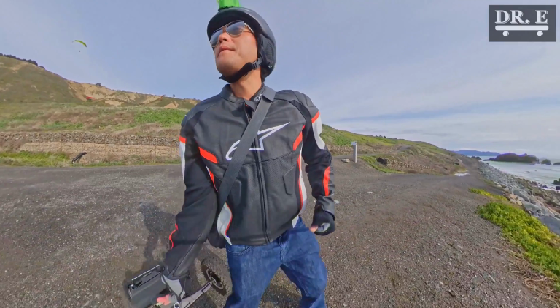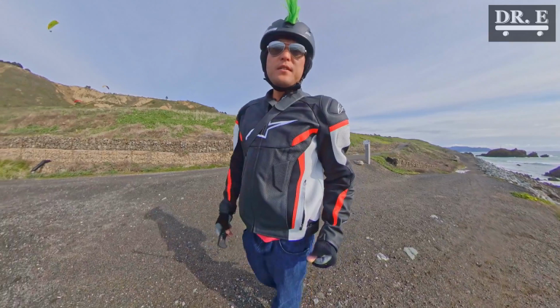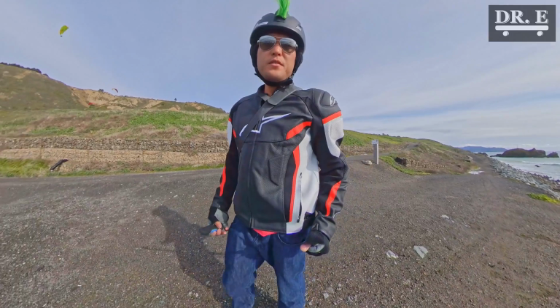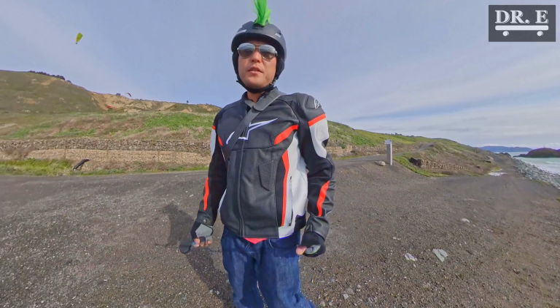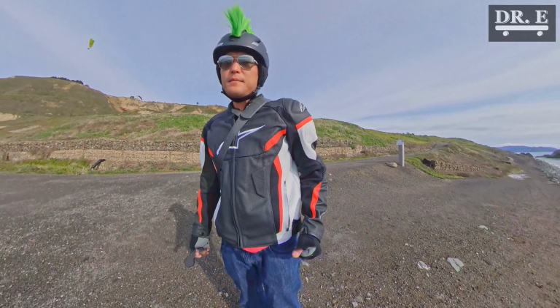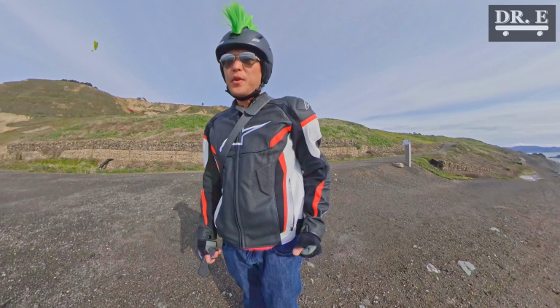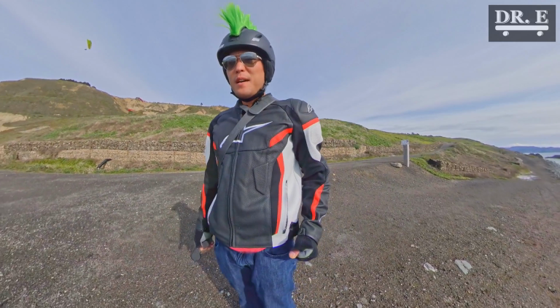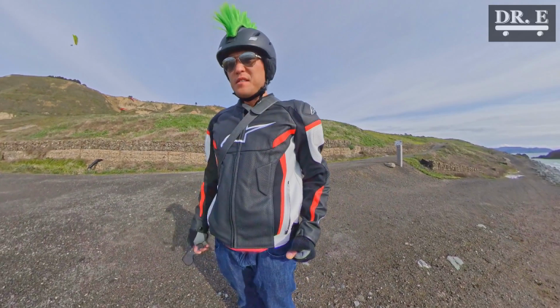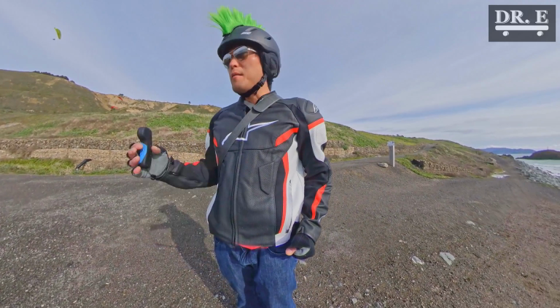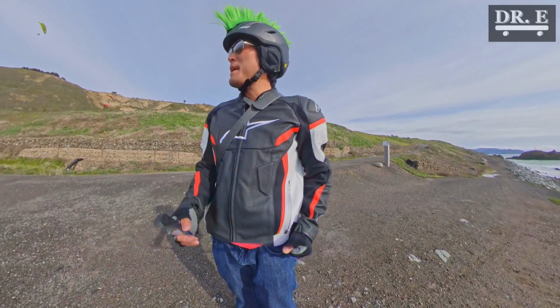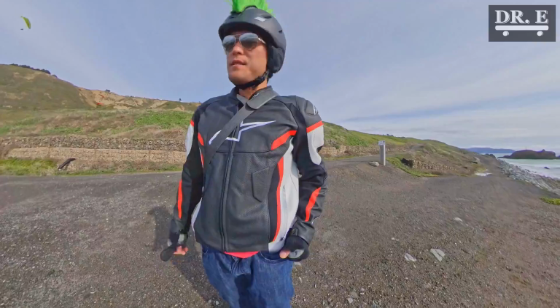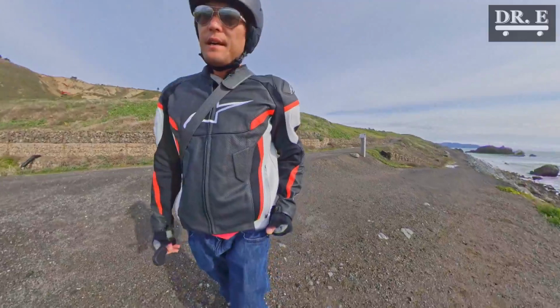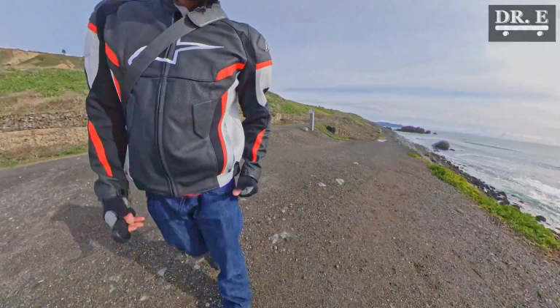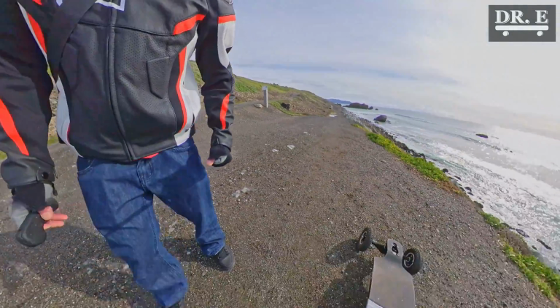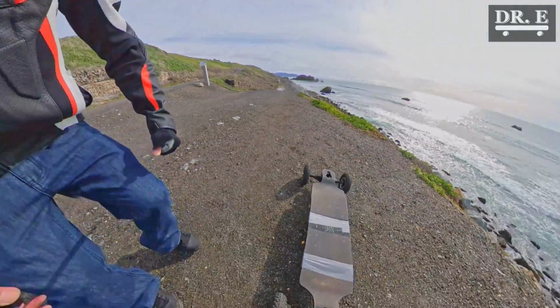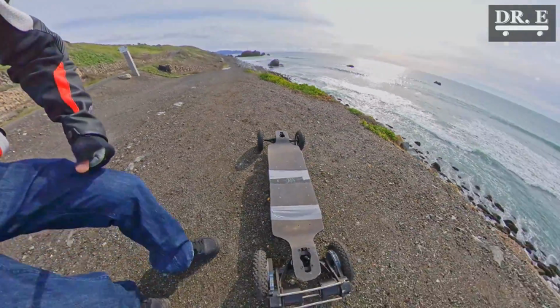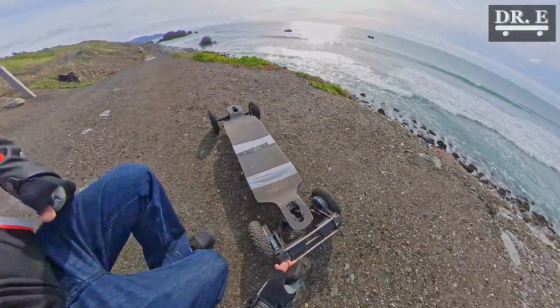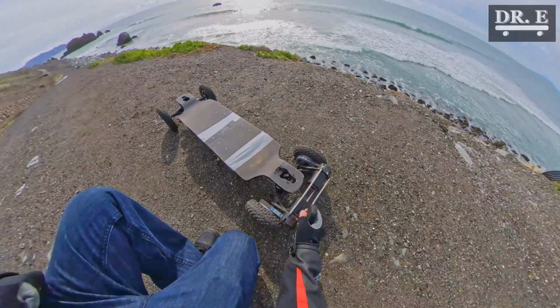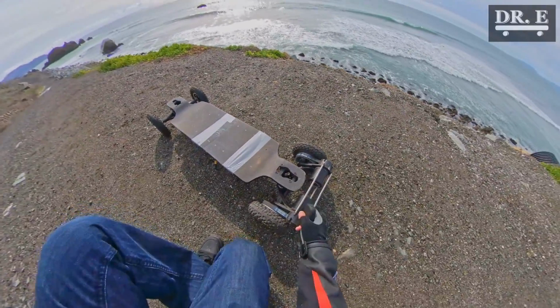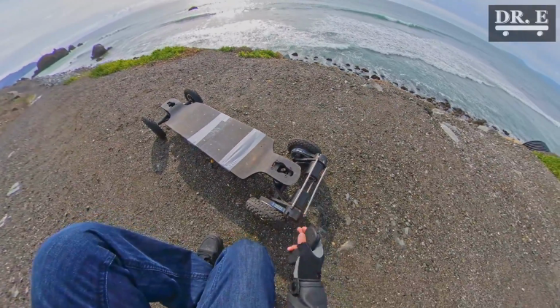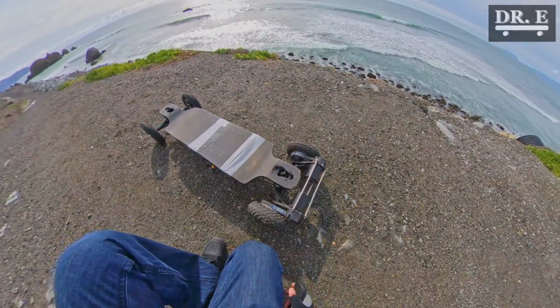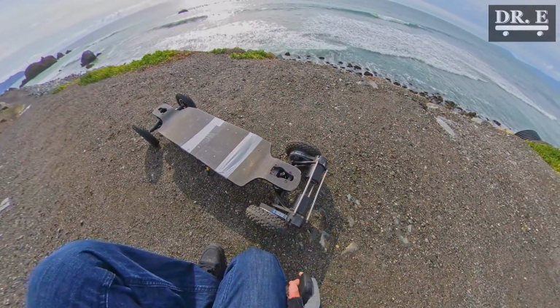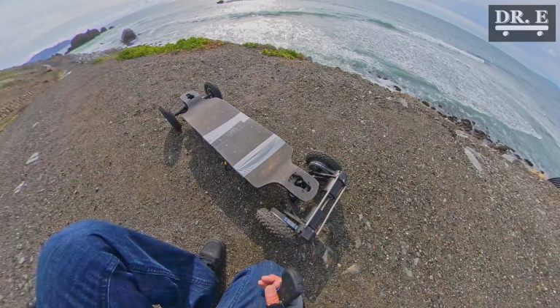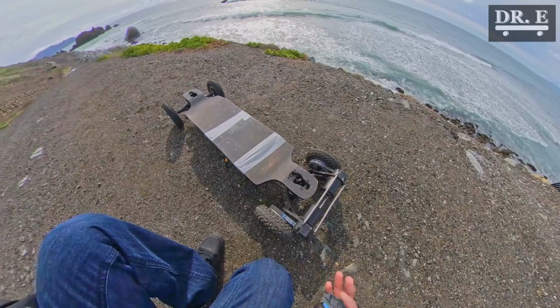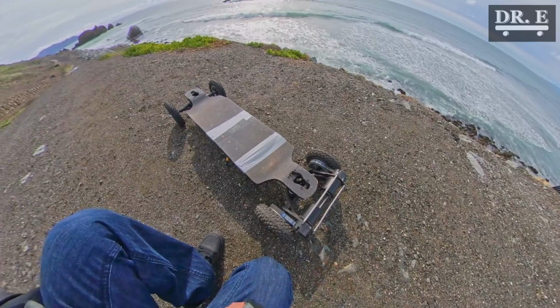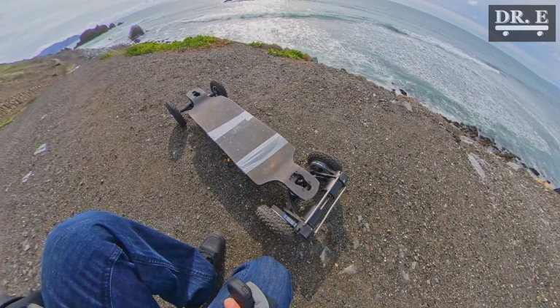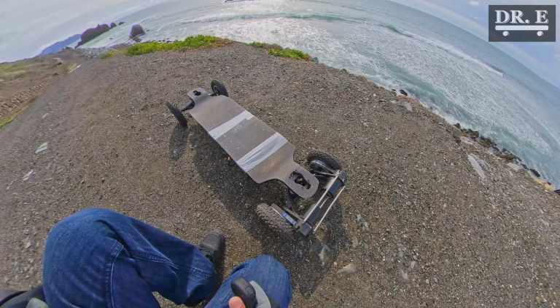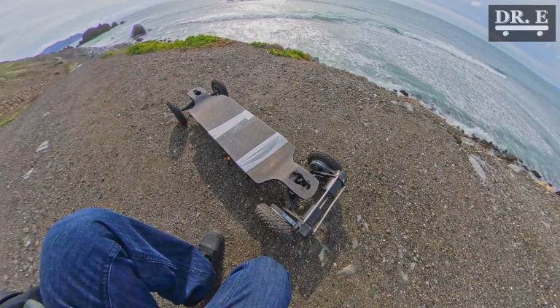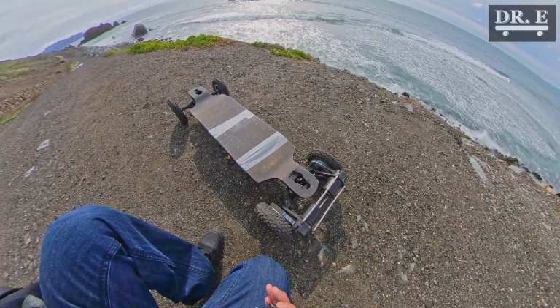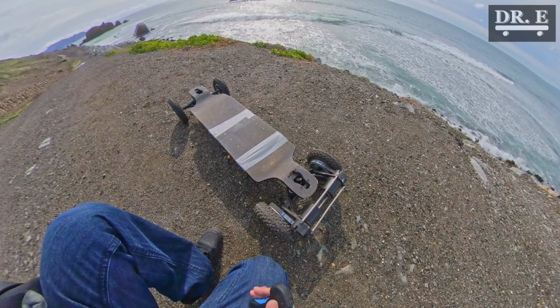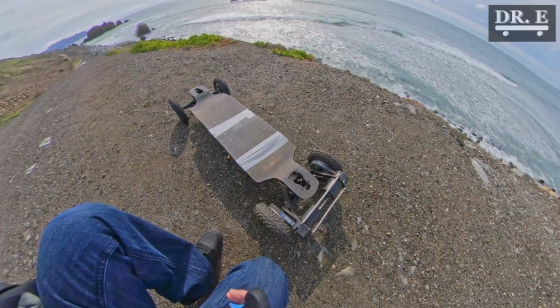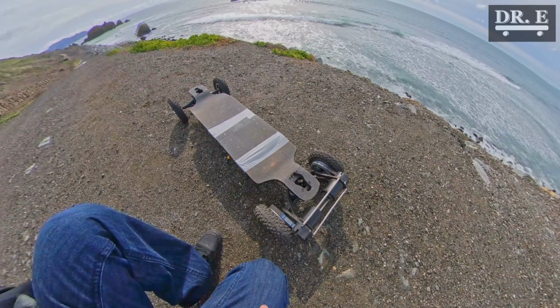Hi guys, today I wanted to show you guys my prototype. This is called the Mad Max. It's got two 6374 motors, which is more powerful than anything you'll find on a Boosted Board or Evolve.